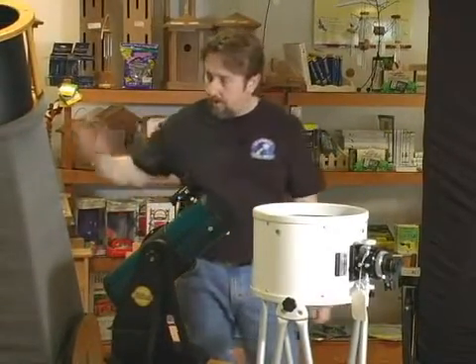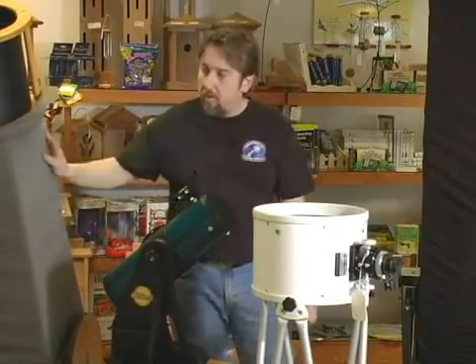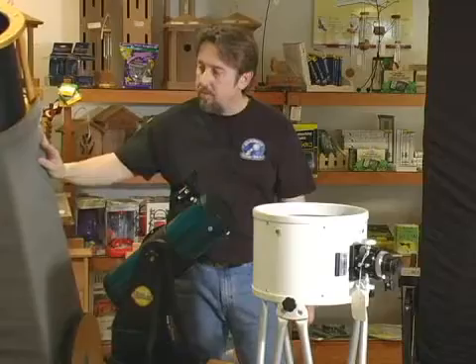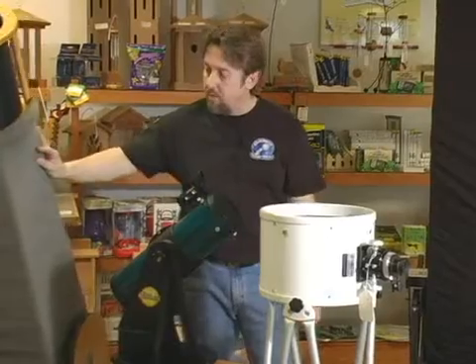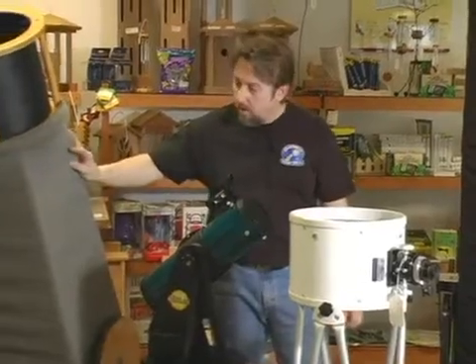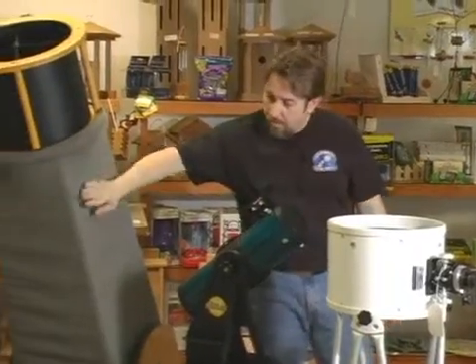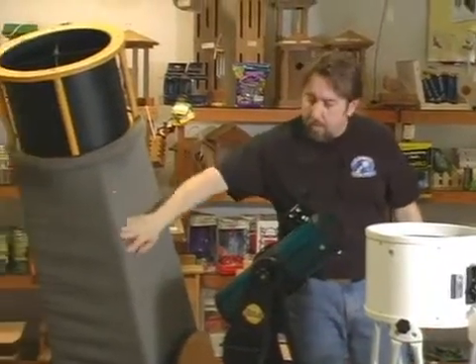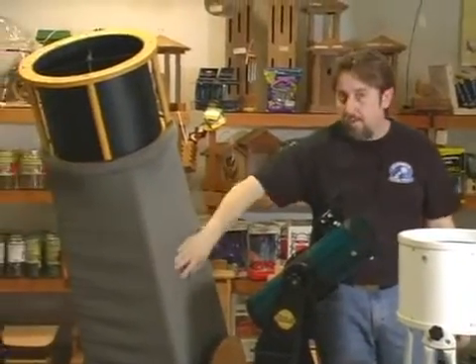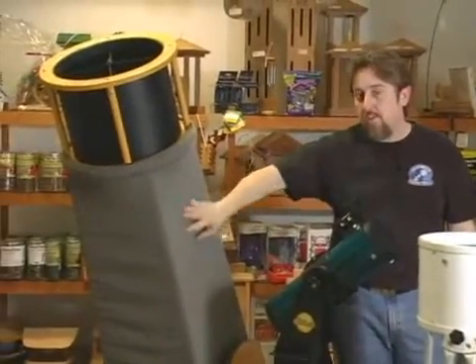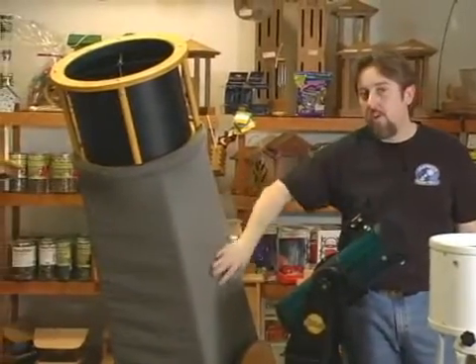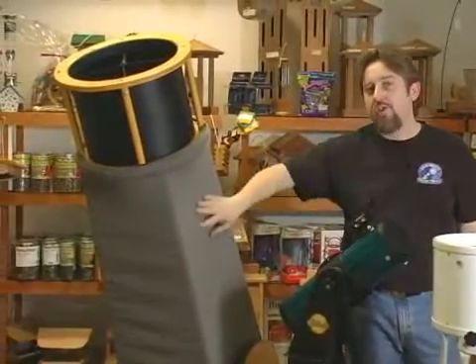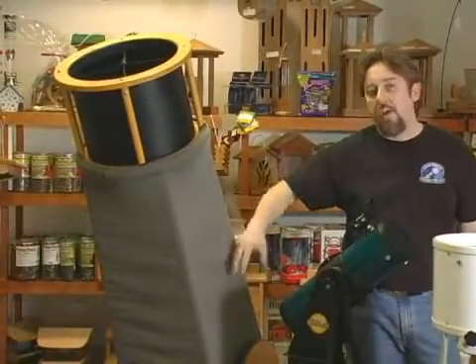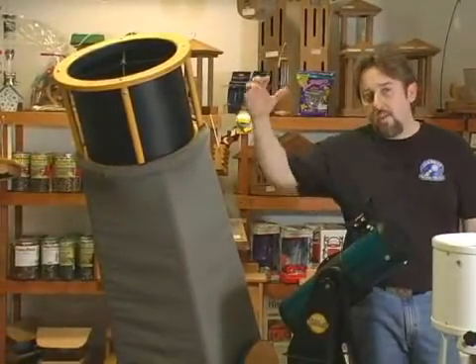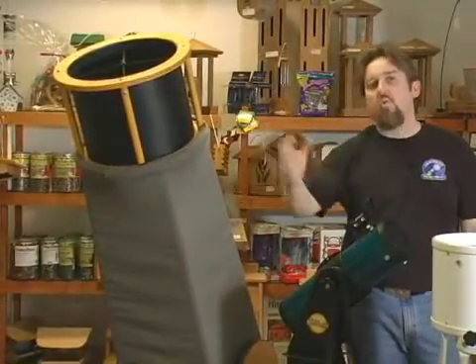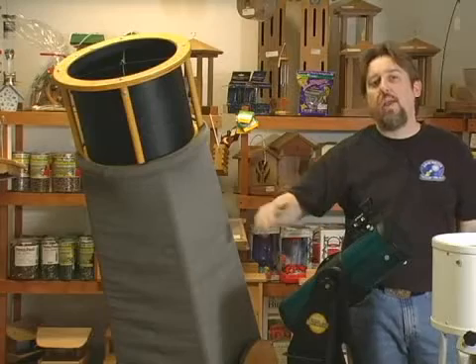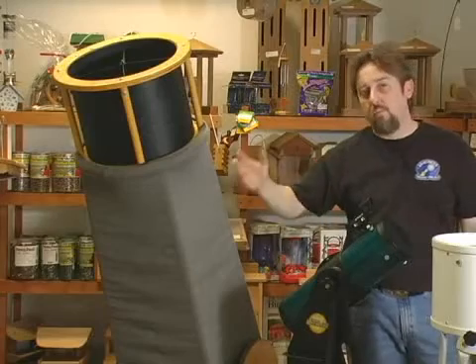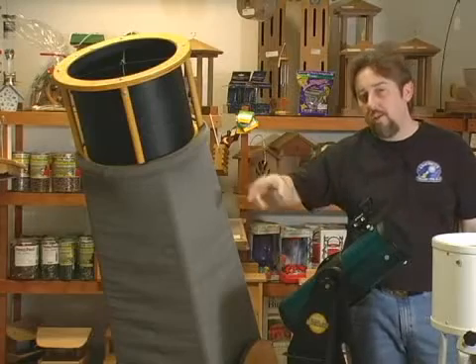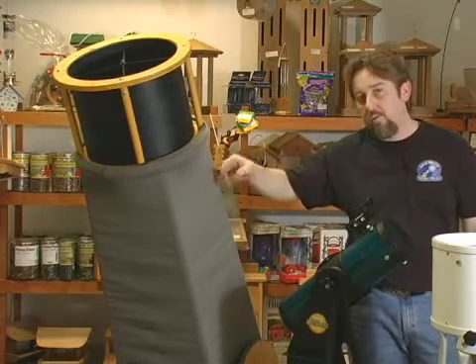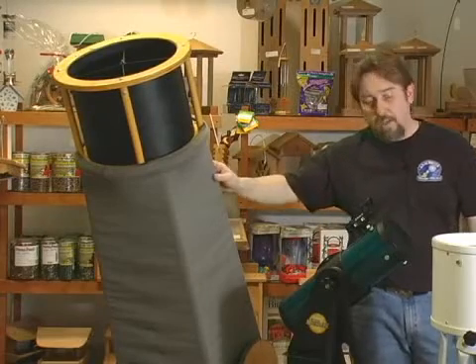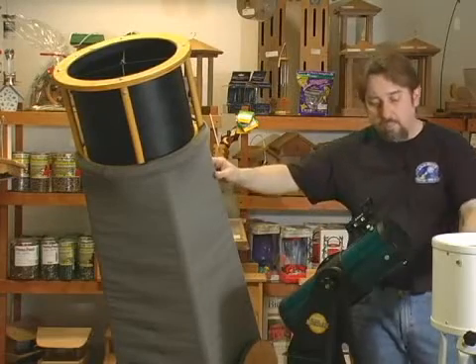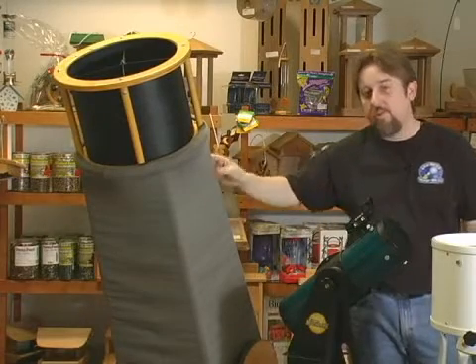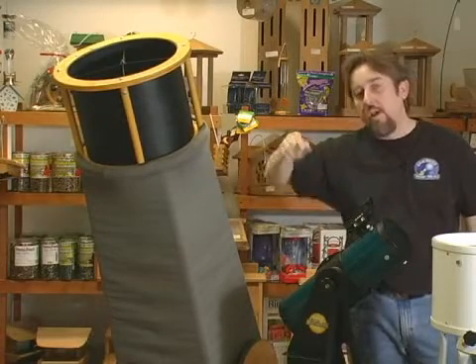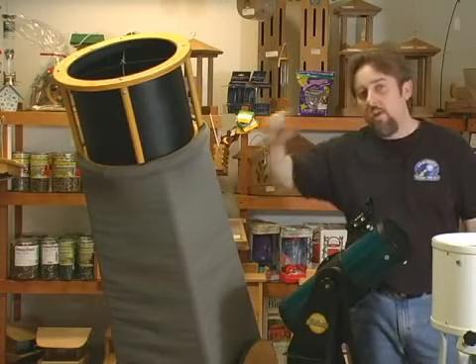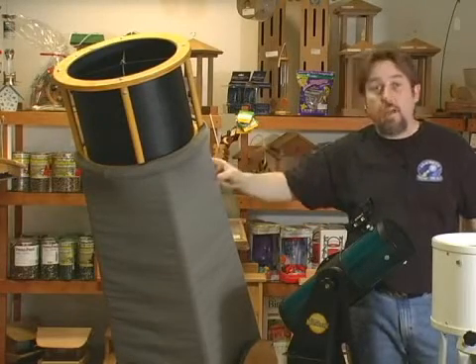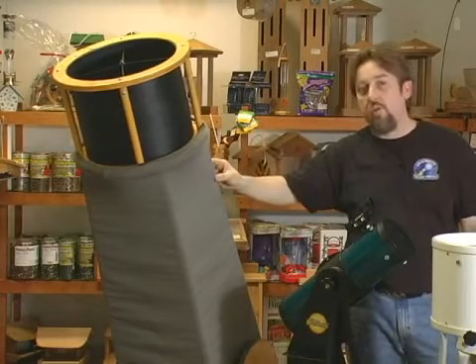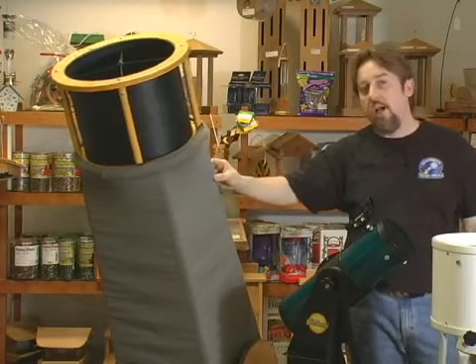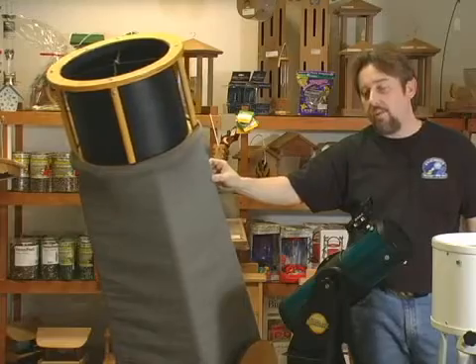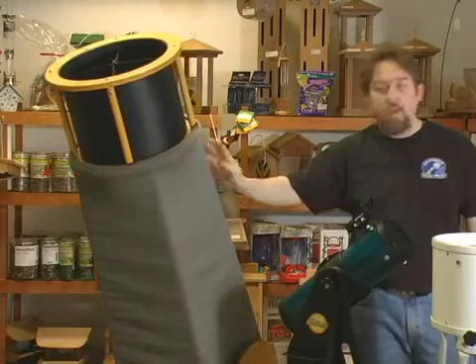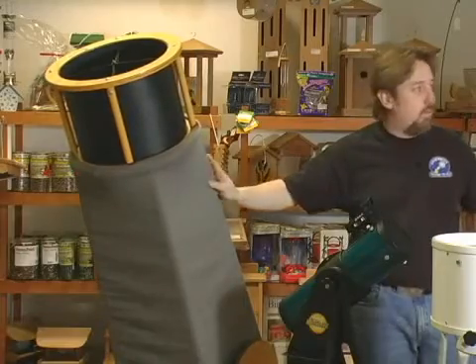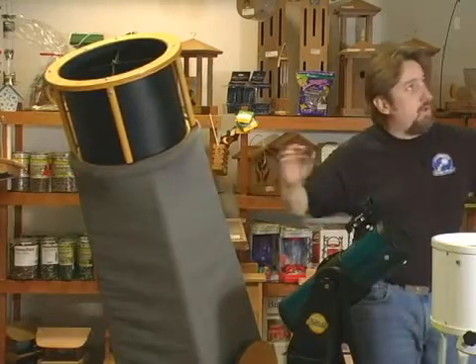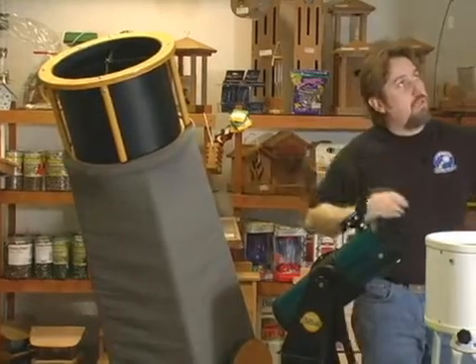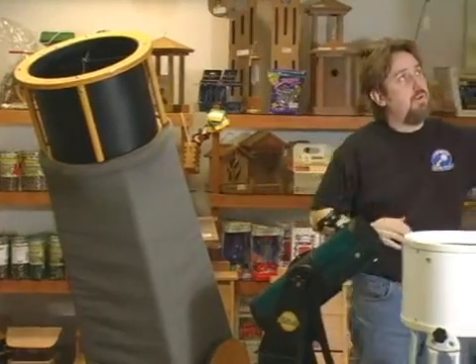This is a truss tube design as well. If you're wondering about the cloth on the side, this is called the light shroud. It keeps stray light out from reflecting into and bouncing off the trusses, which may distract your view getting to the eyepiece.